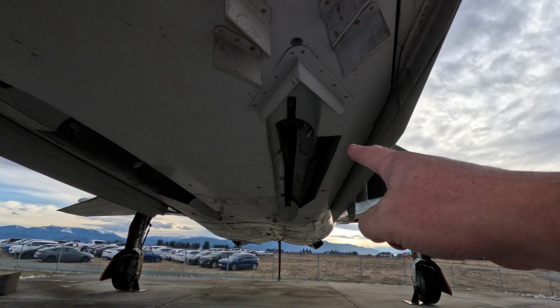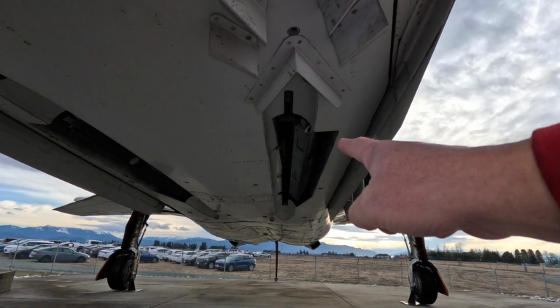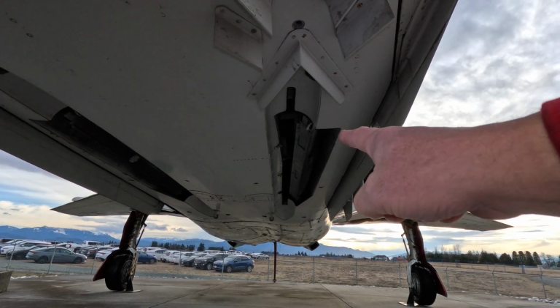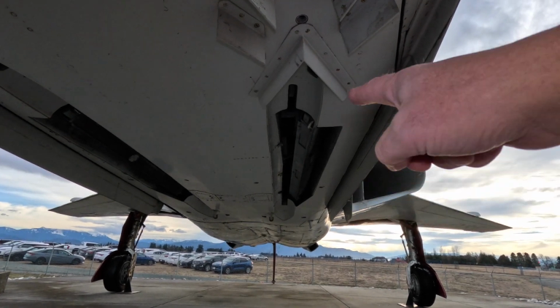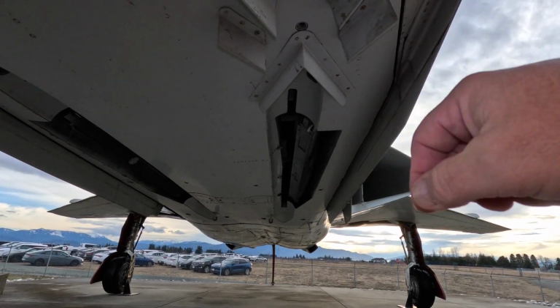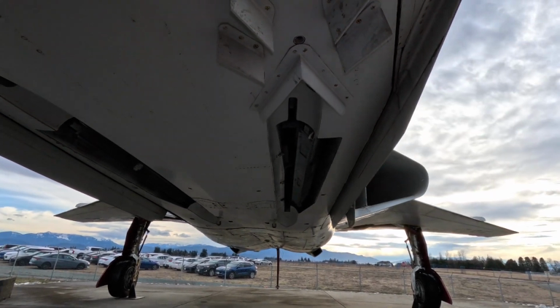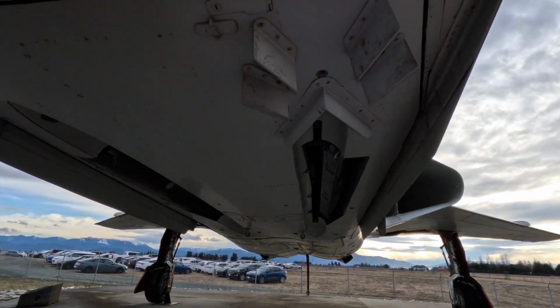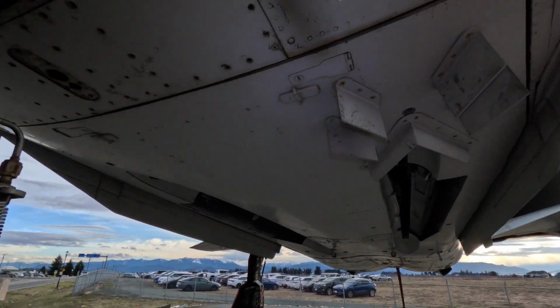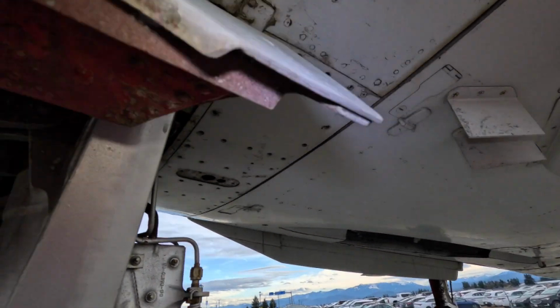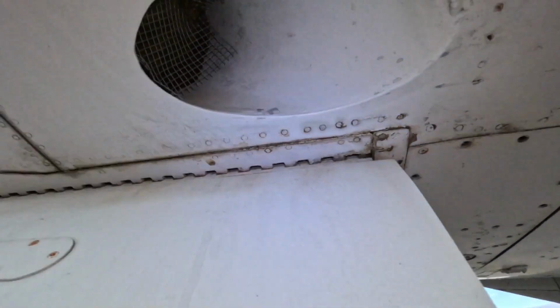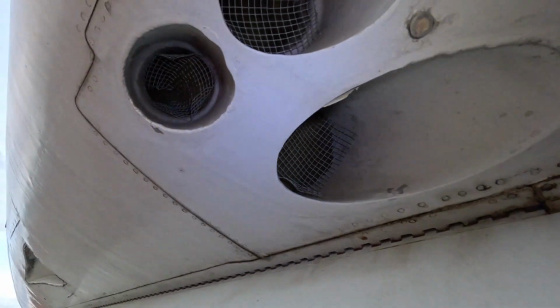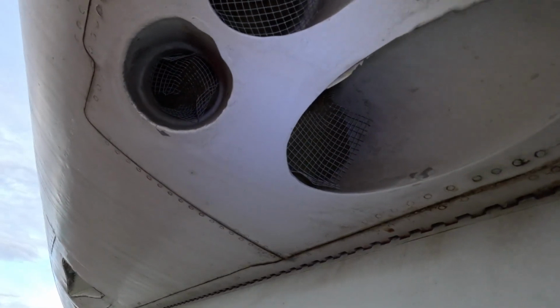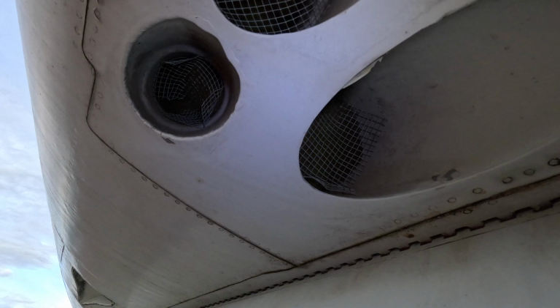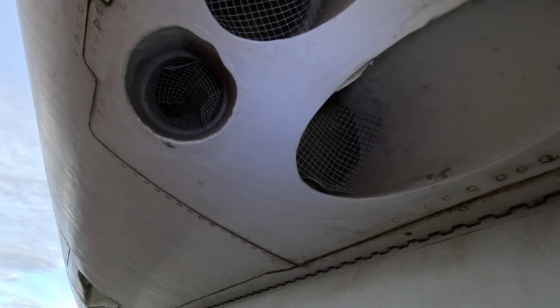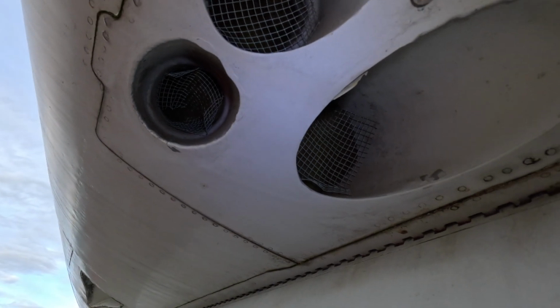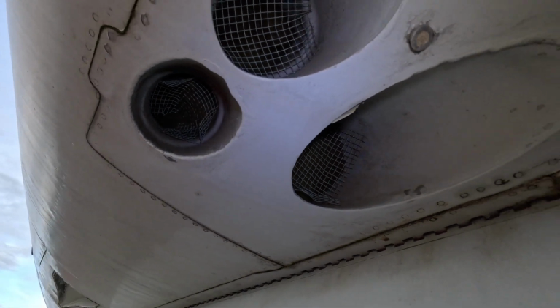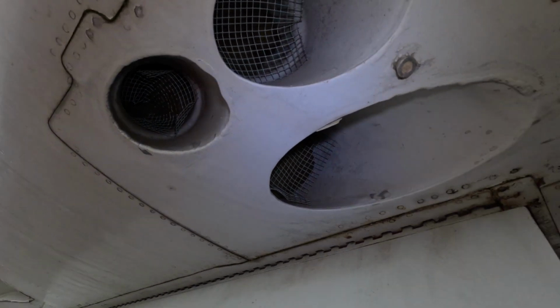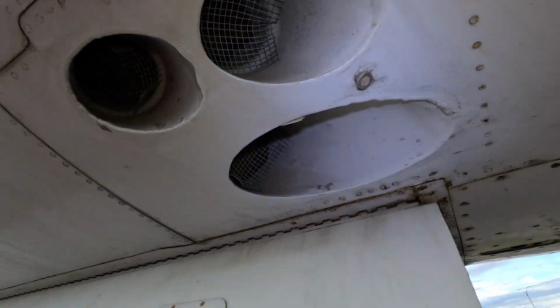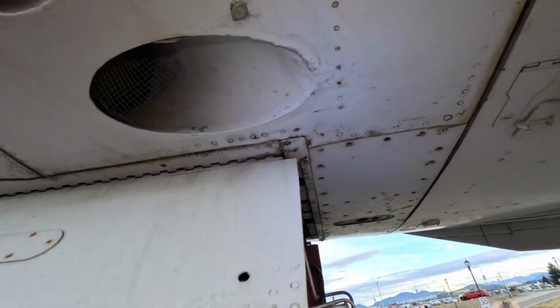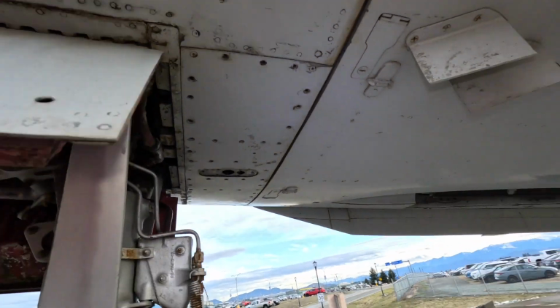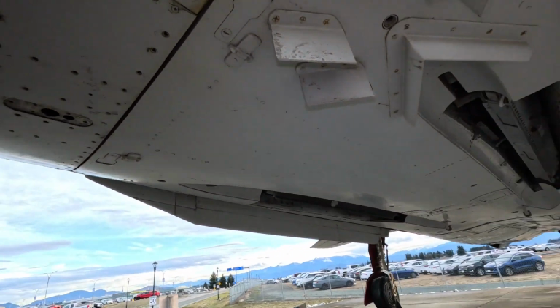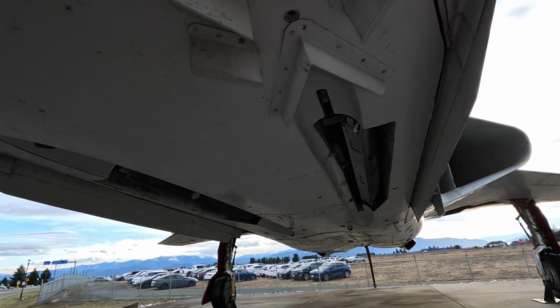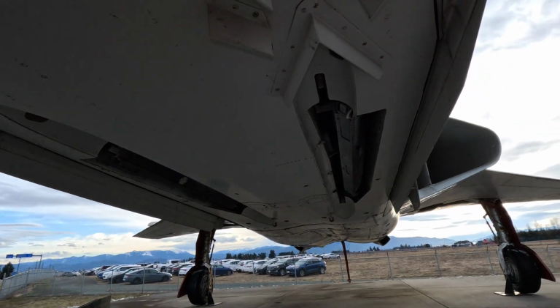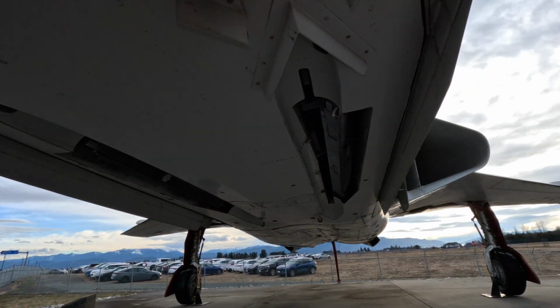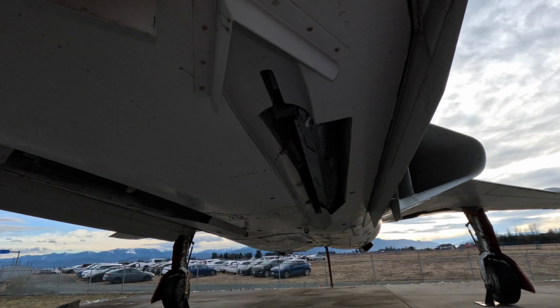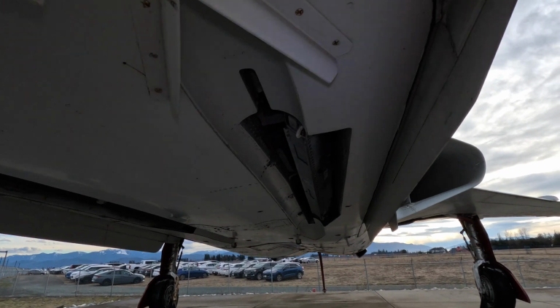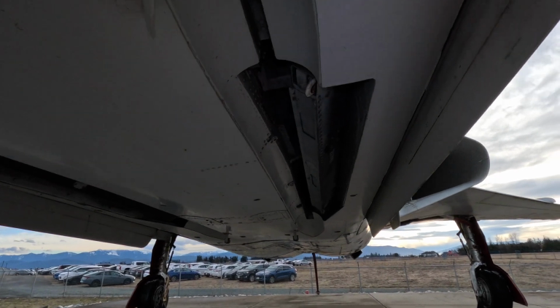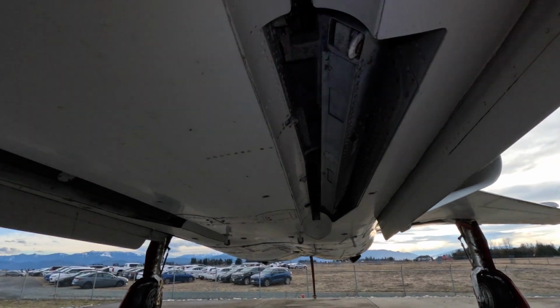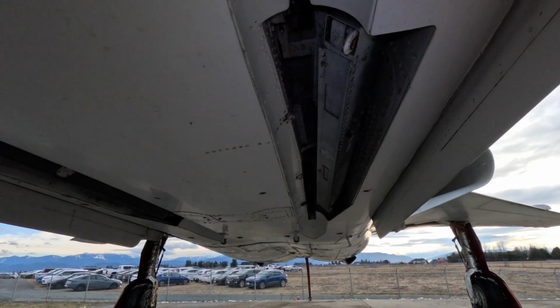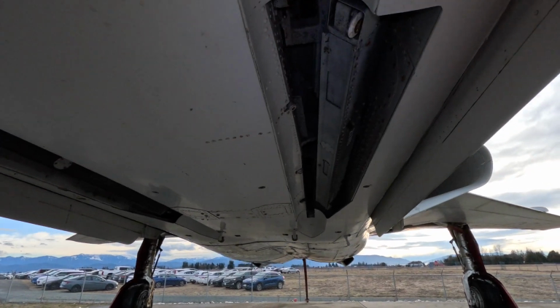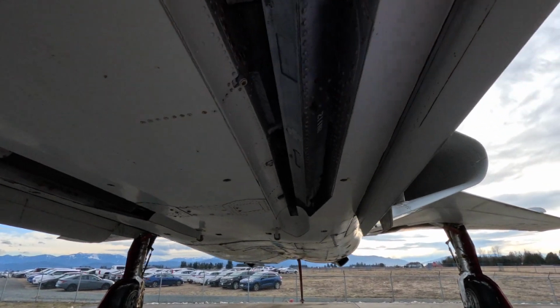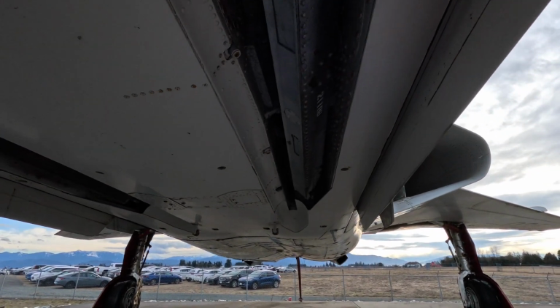There's where the missiles are mounted. Something is exhausting there, and there are definitely places for missiles to mount.